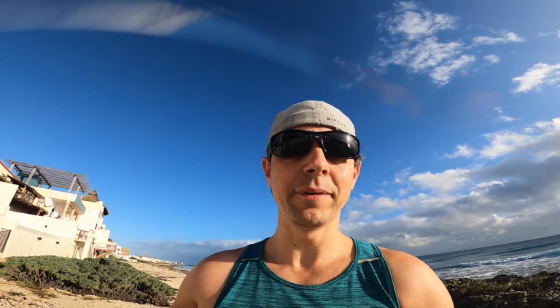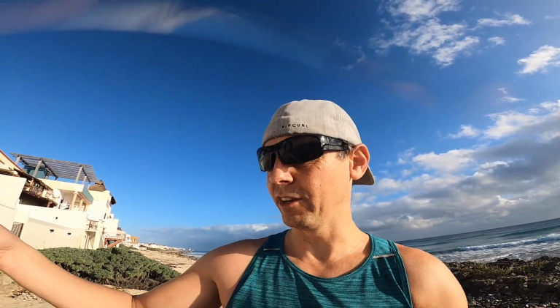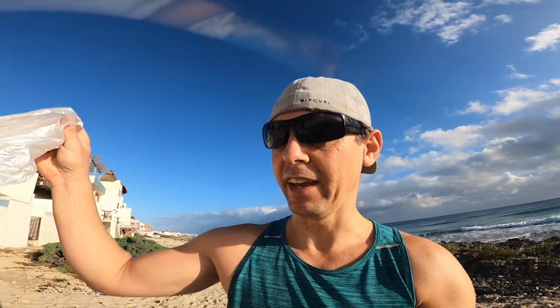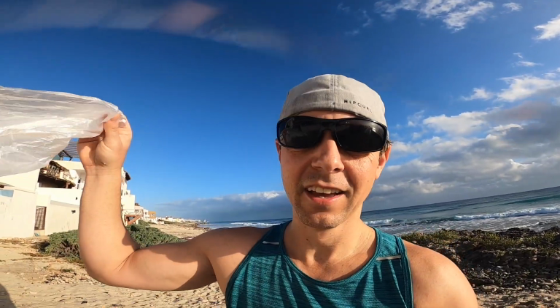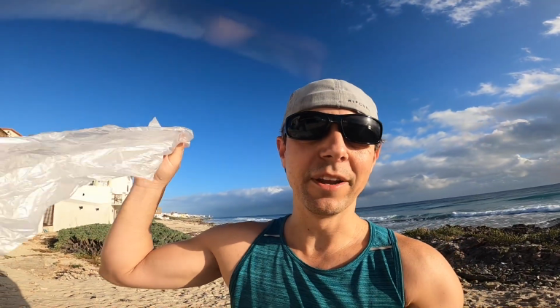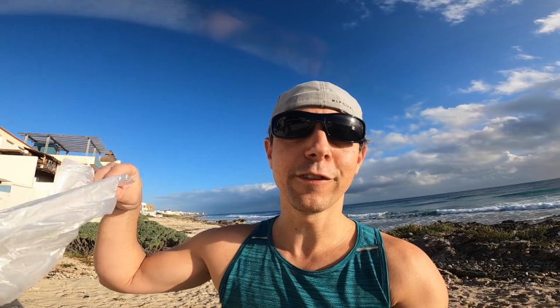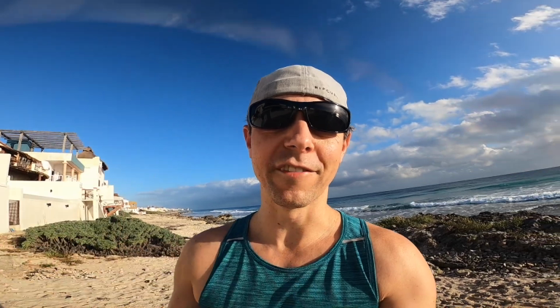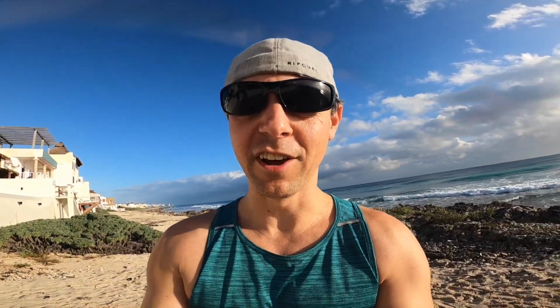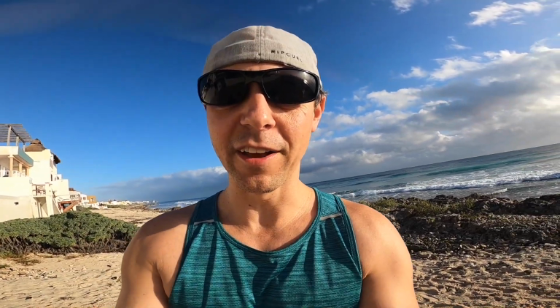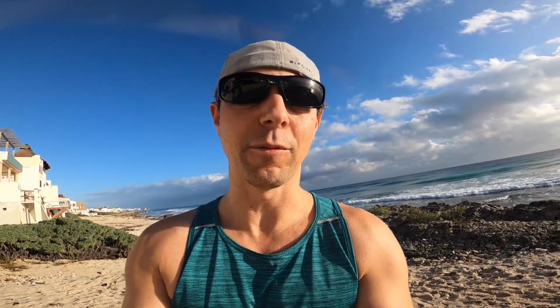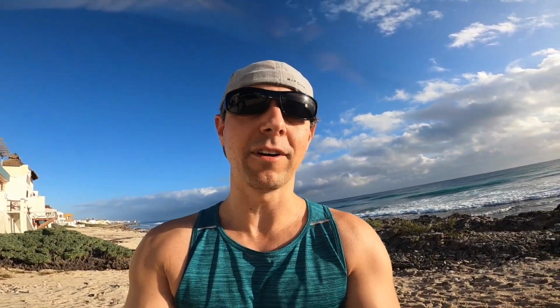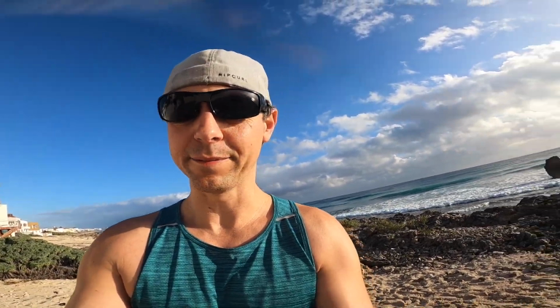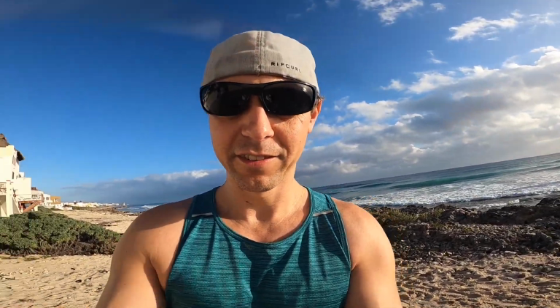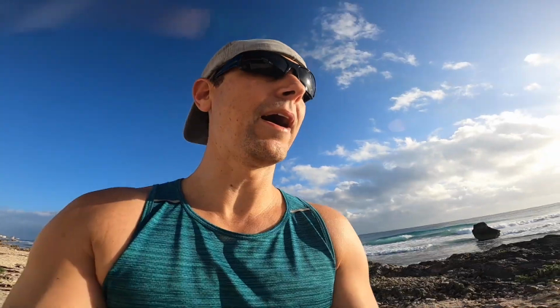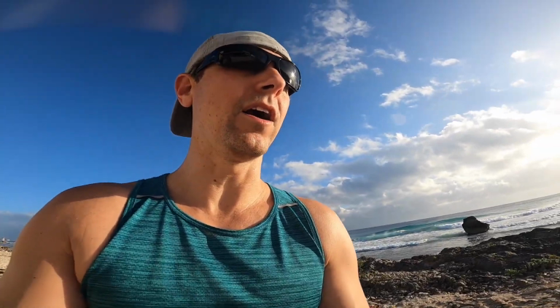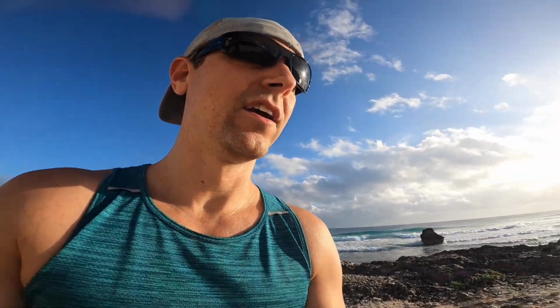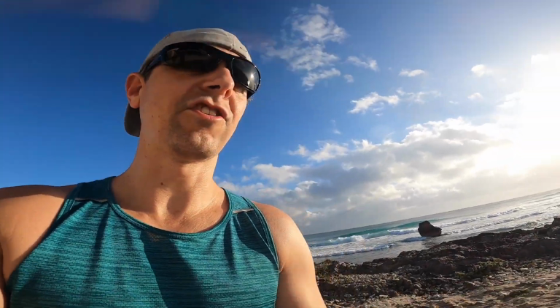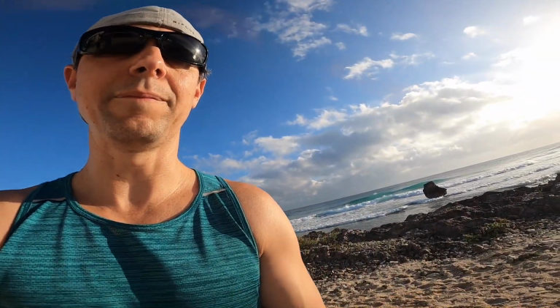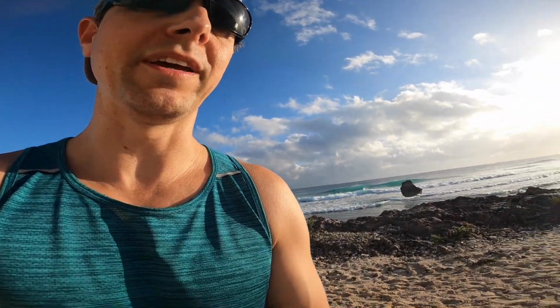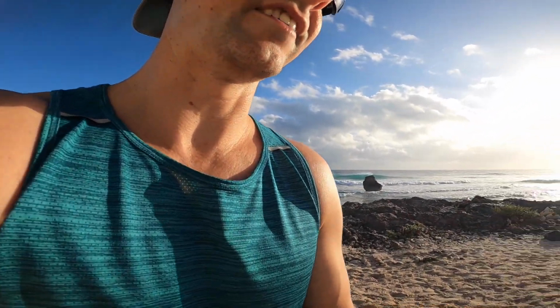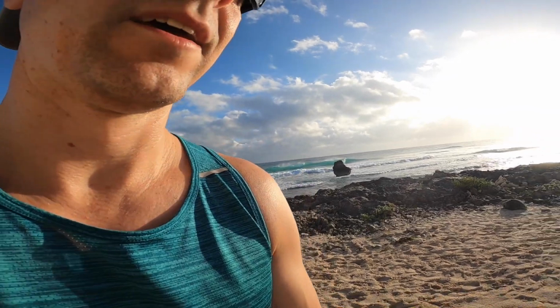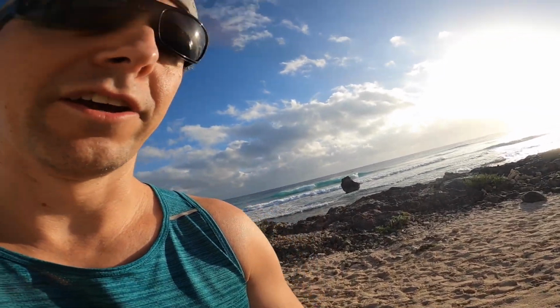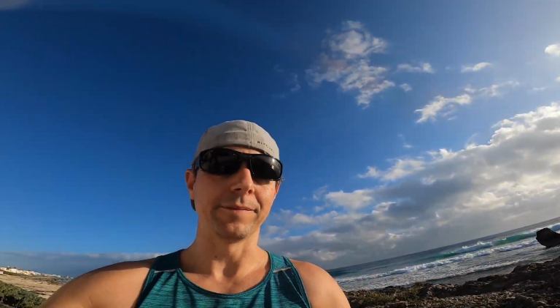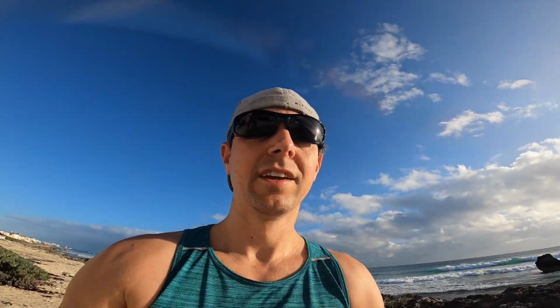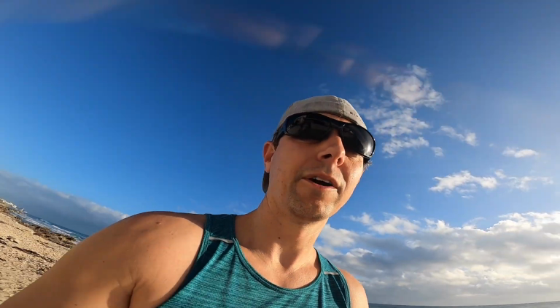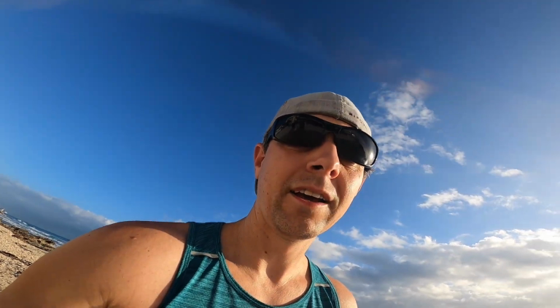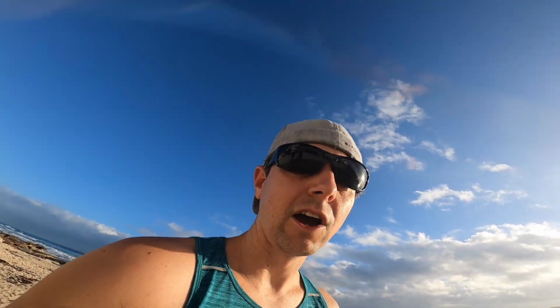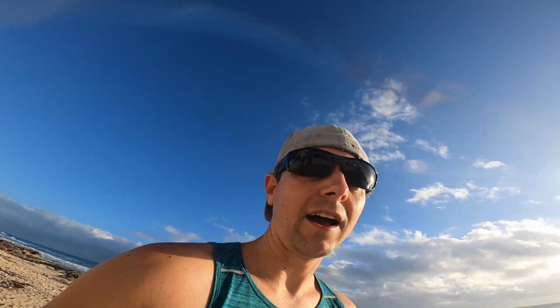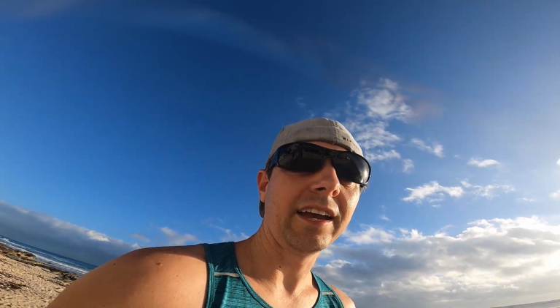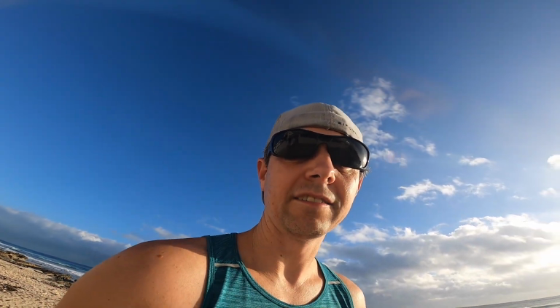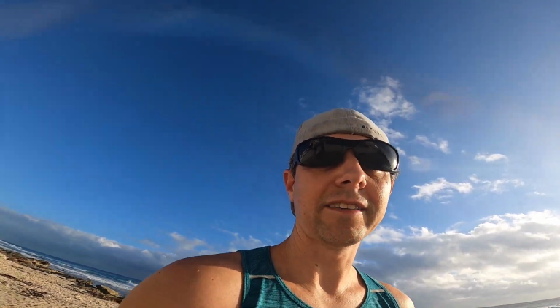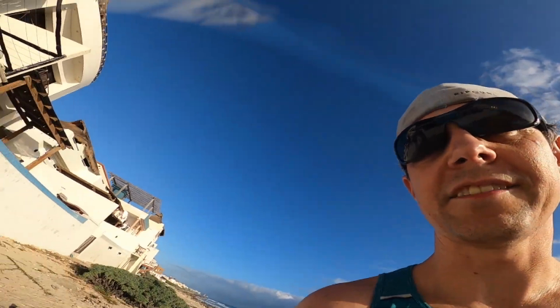I'm going to use this golf glove because there are no gloves at the rental we're at. I'm going to do my part to try to keep these beaches beautiful, so let's go around and start the action.